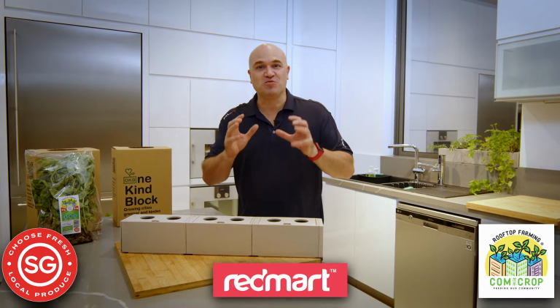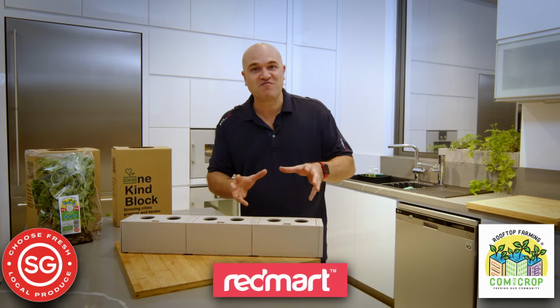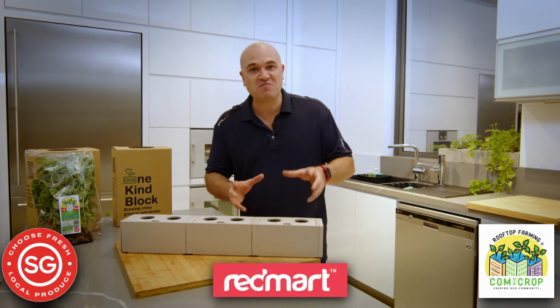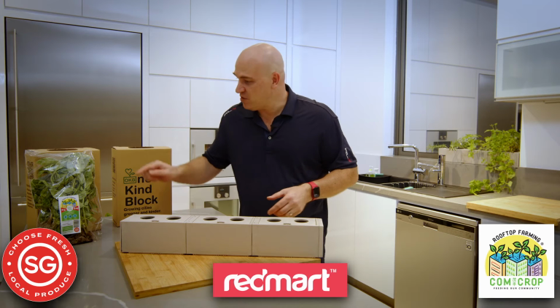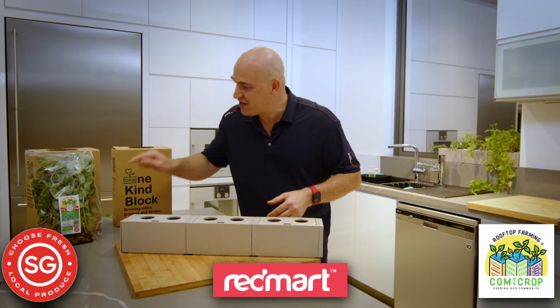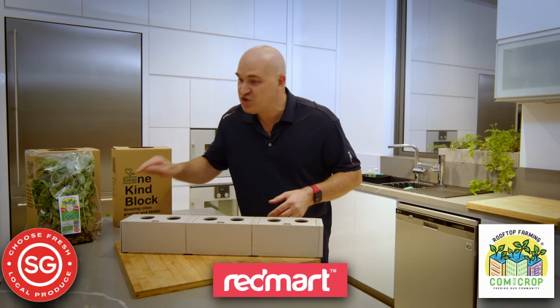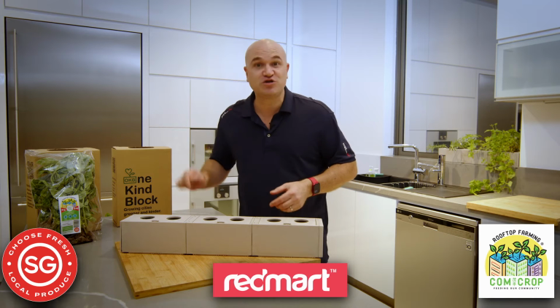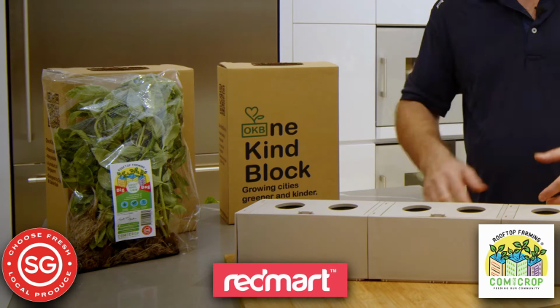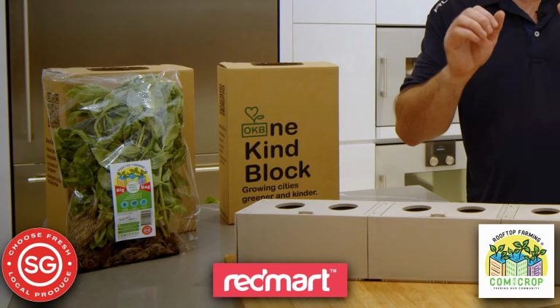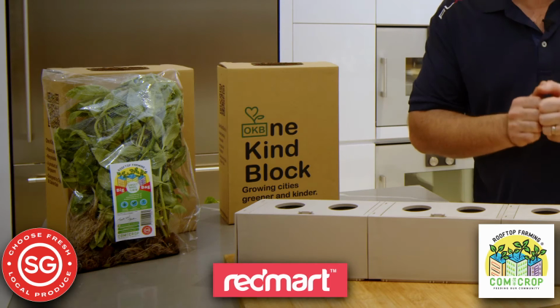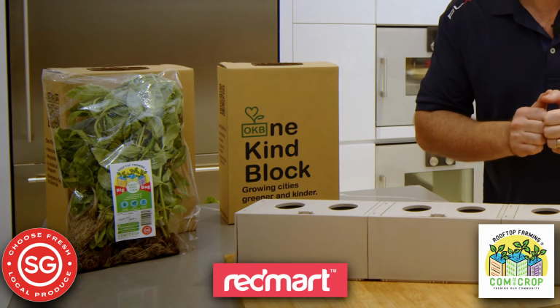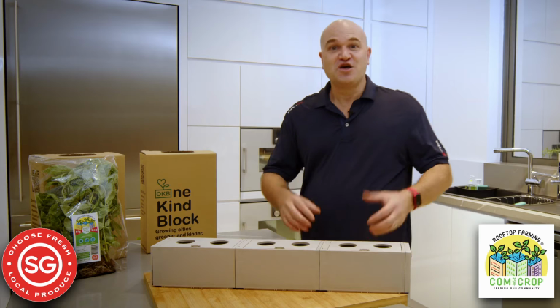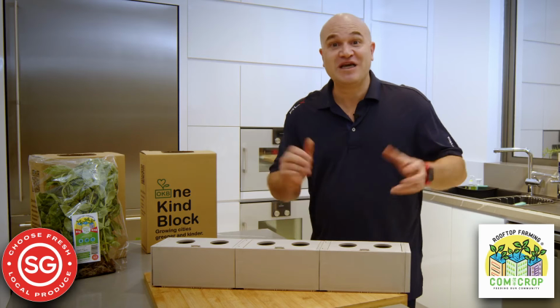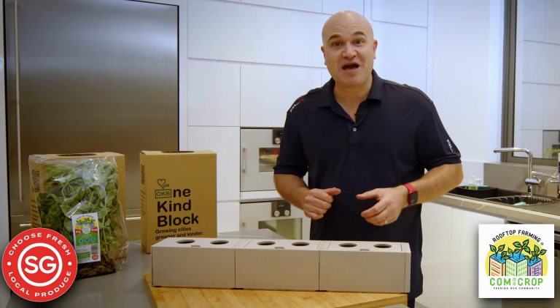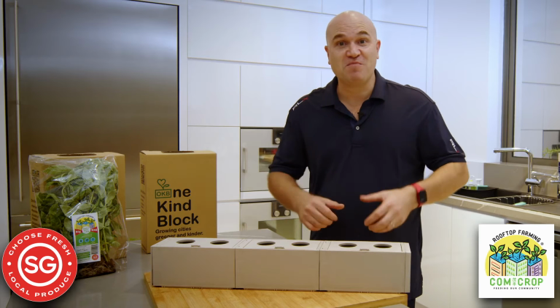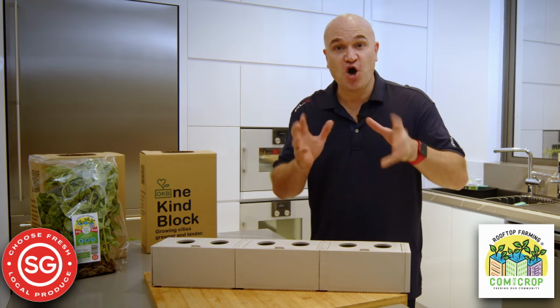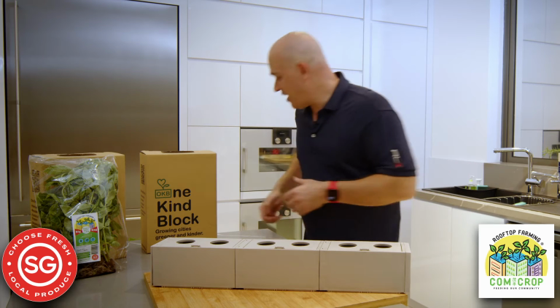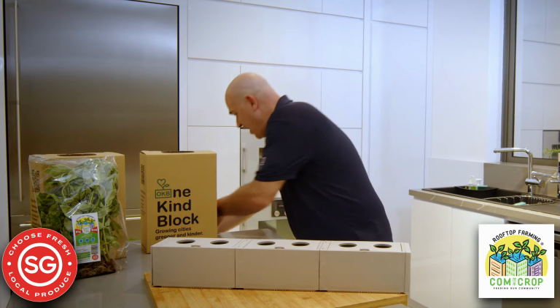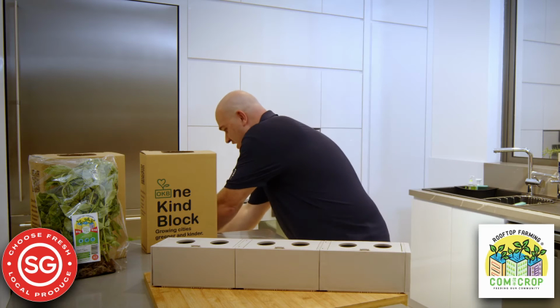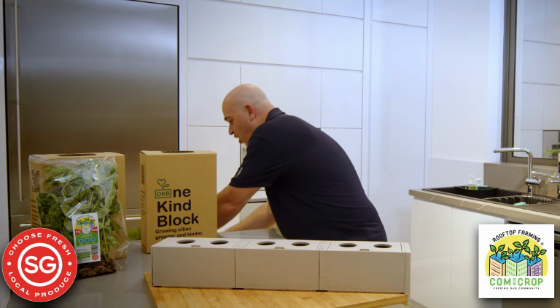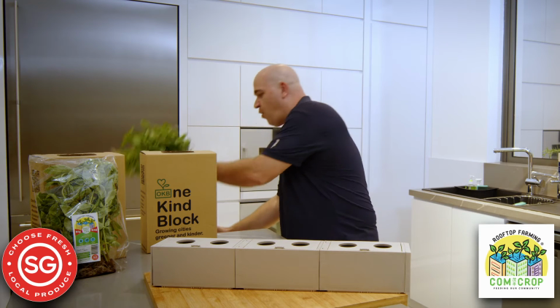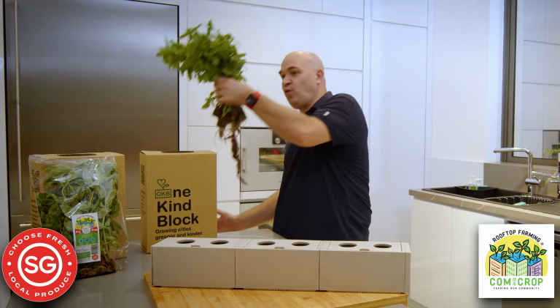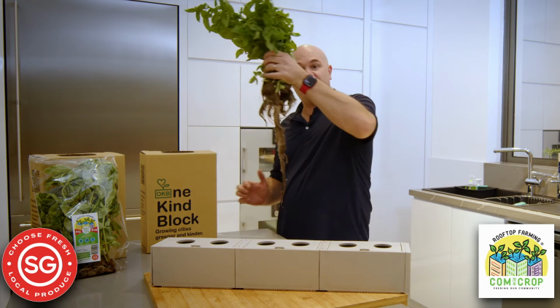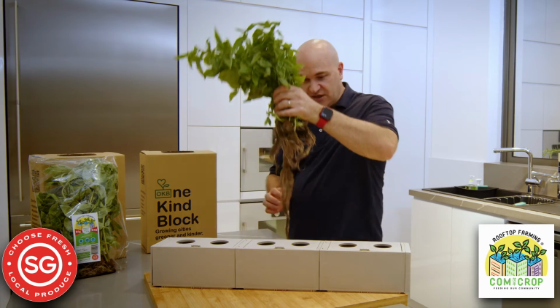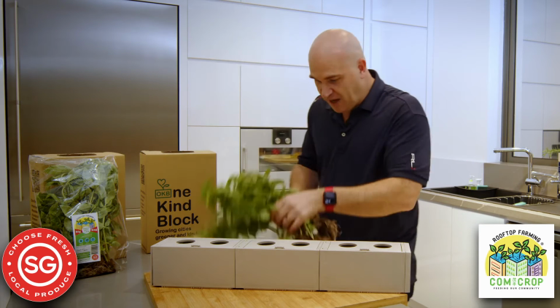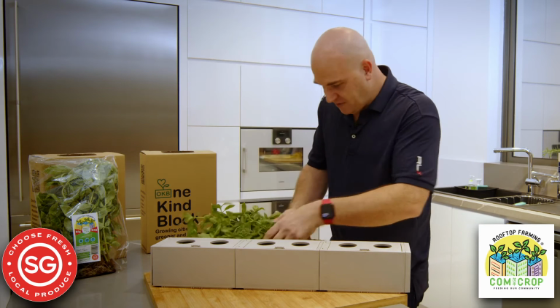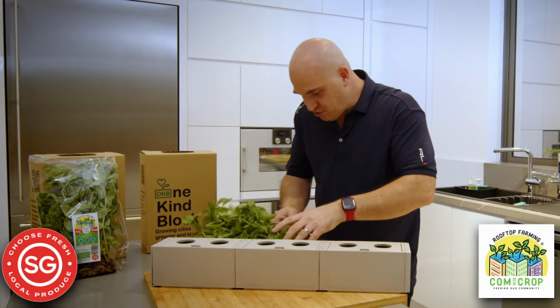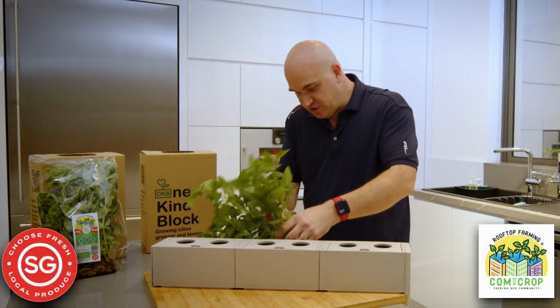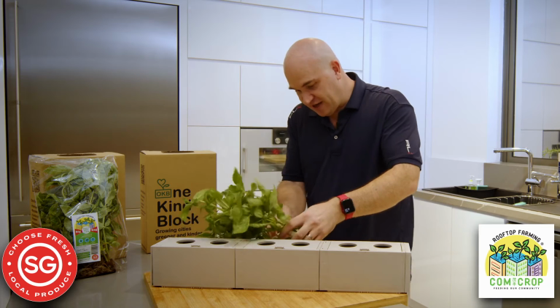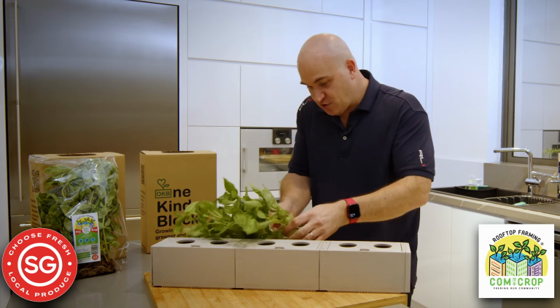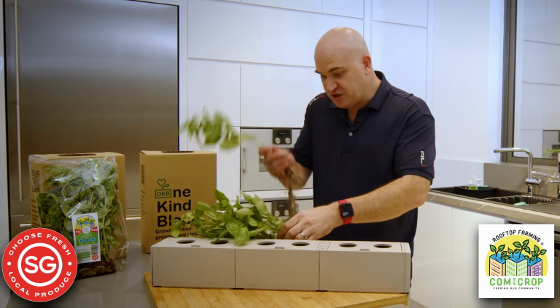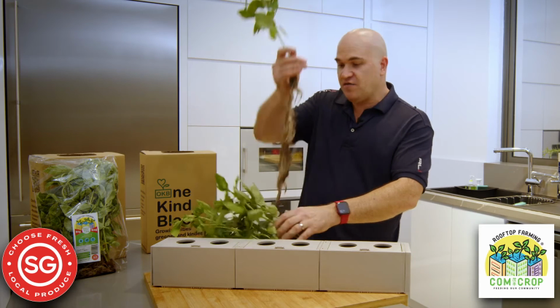You can buy it from Redmark and we pack it with the roots on. It's still alive. So when you get the pack home, open it up and you'll get all this basil in a single pack.